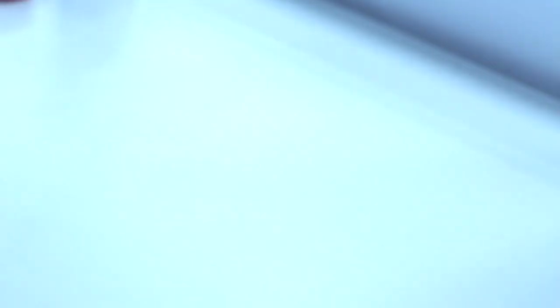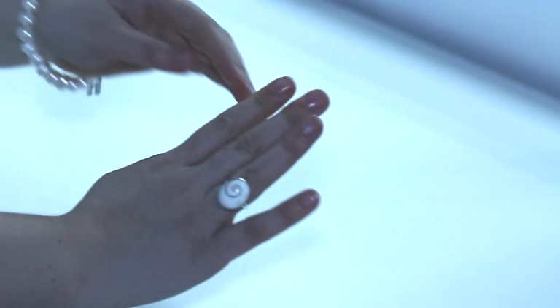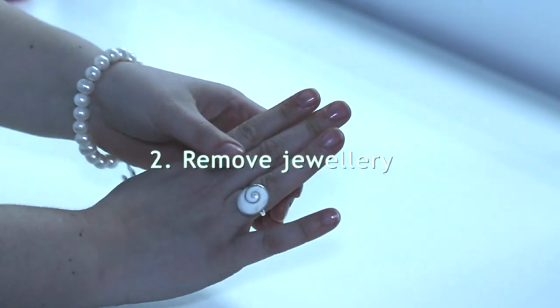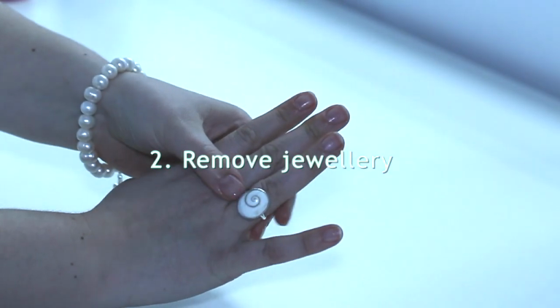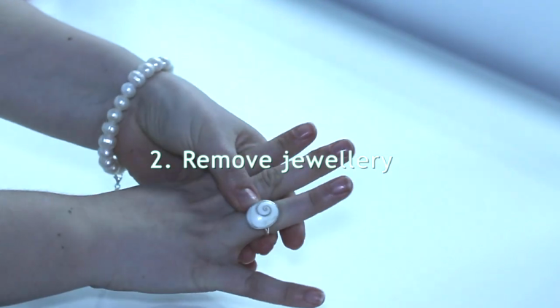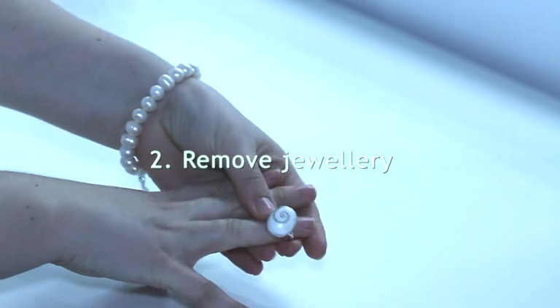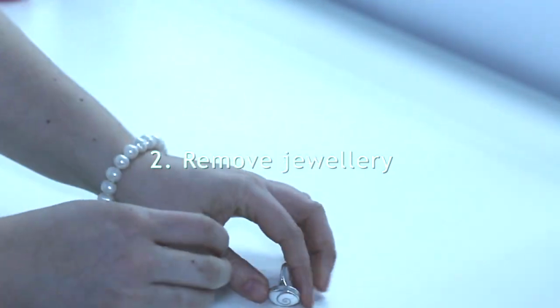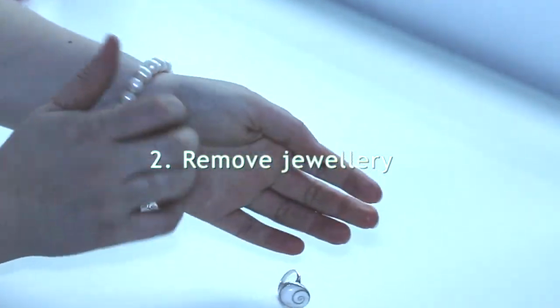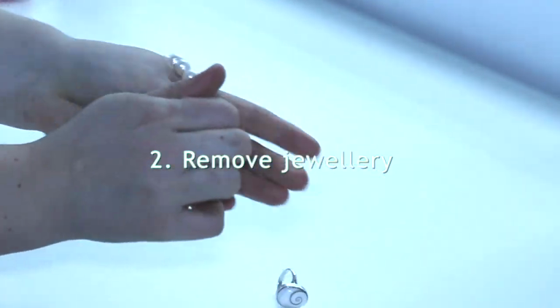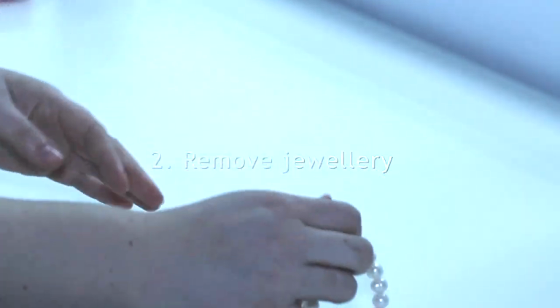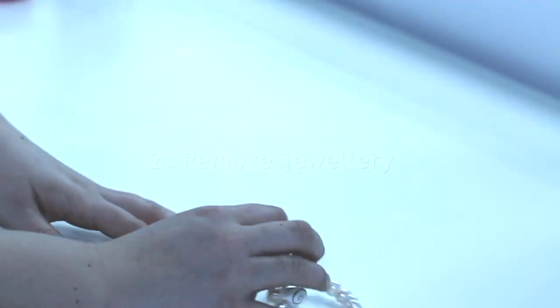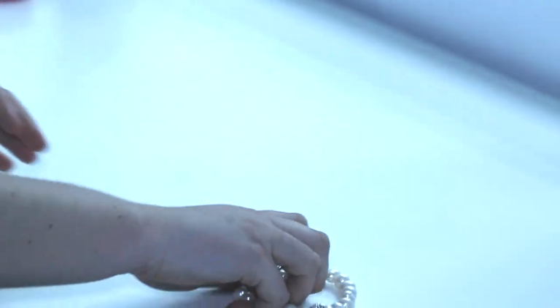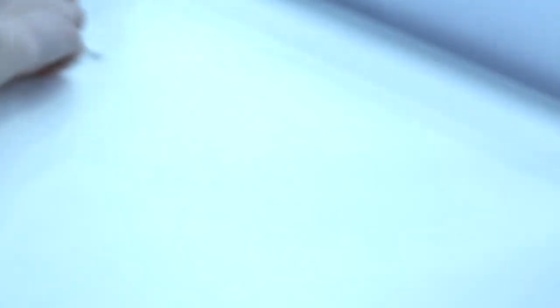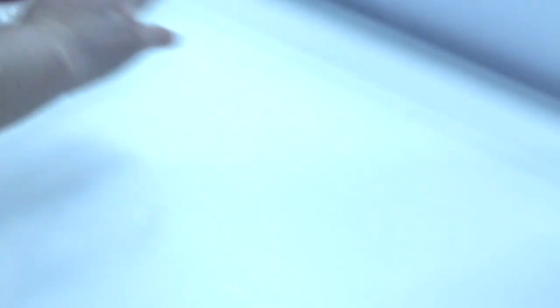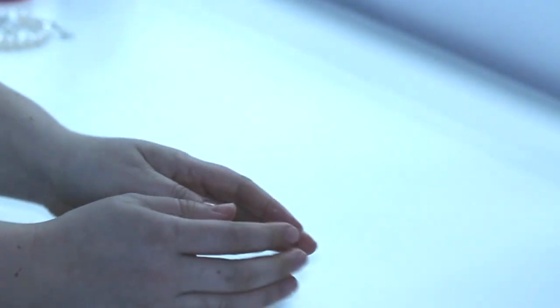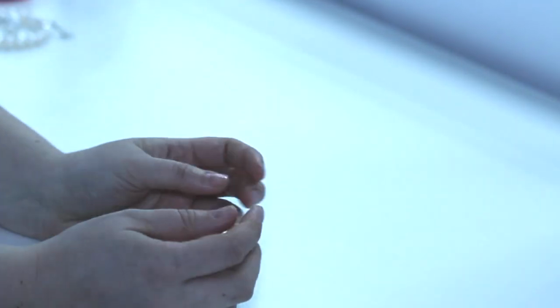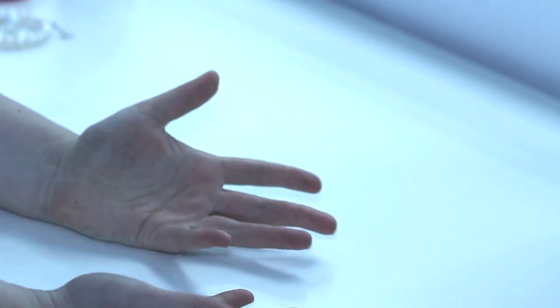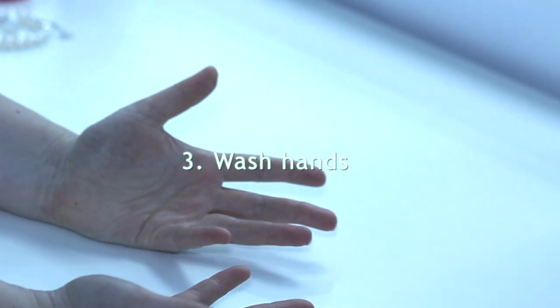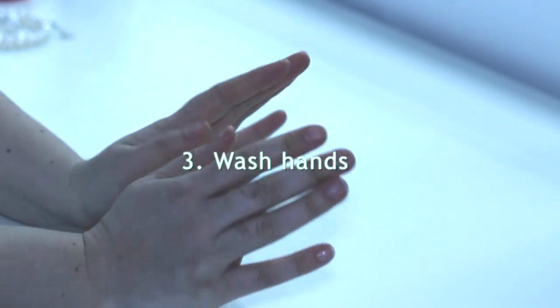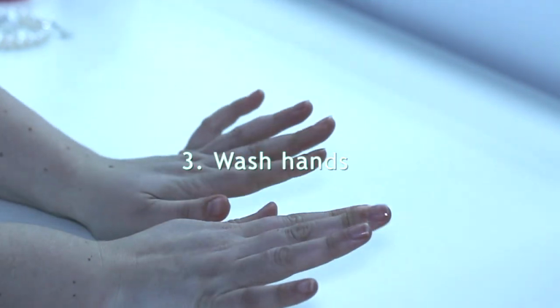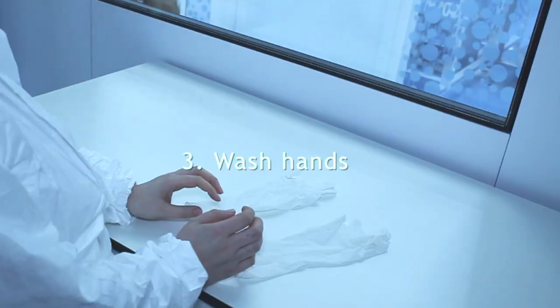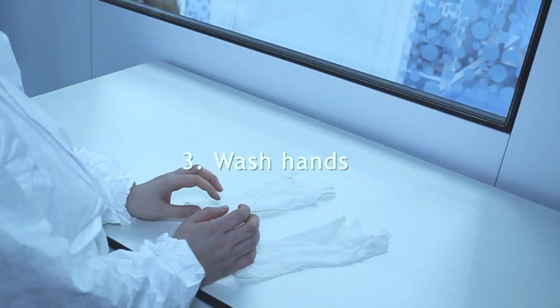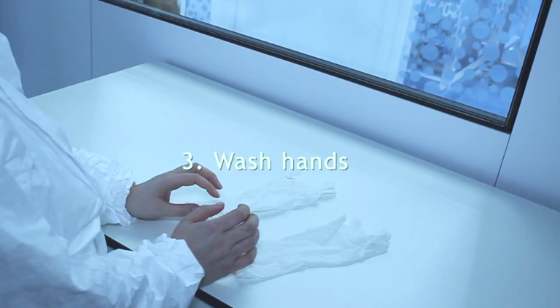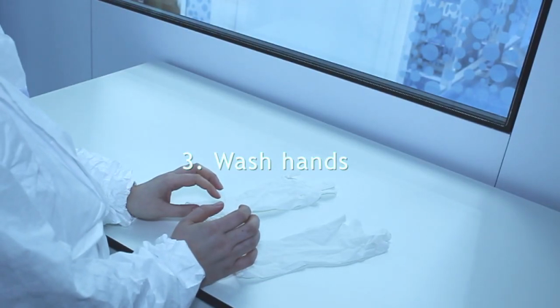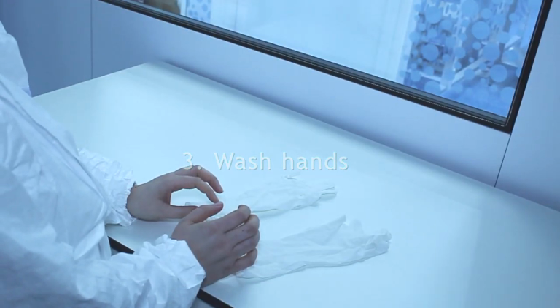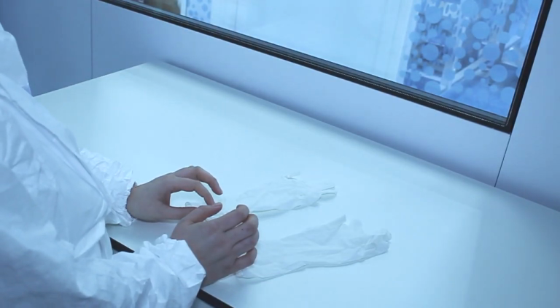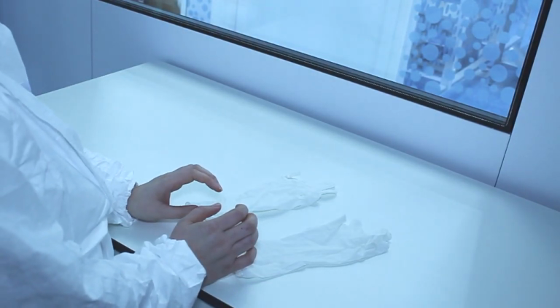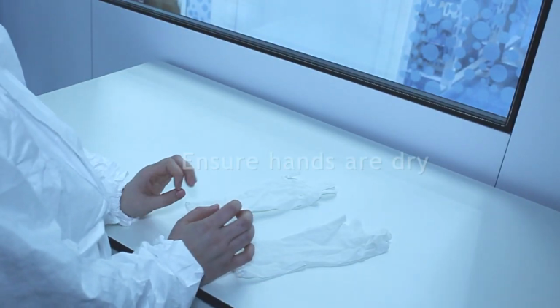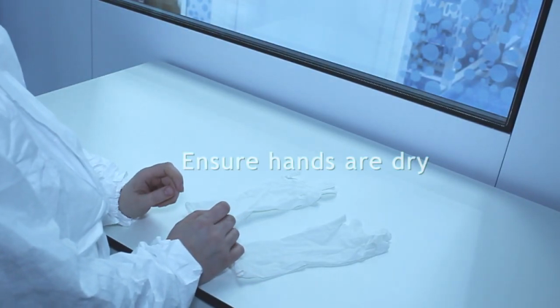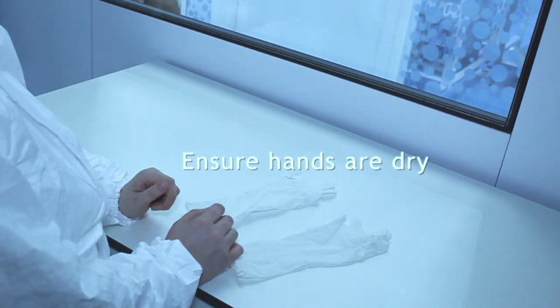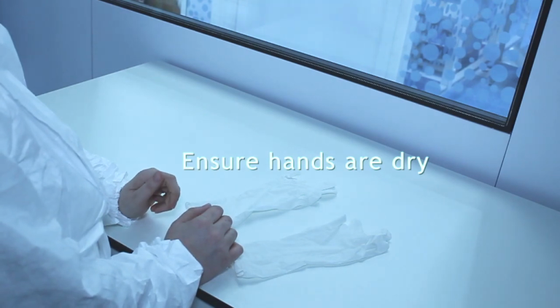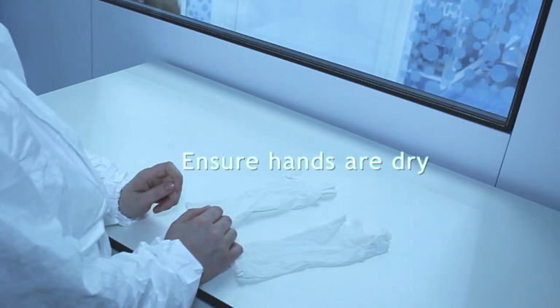Remove watches or jewellery. For sentimental items you wish to keep on, such as wedding rings, completely covered with tape. Wash hands with a mild soap and dry your hands without being abrasive, preferably before entering the change area.